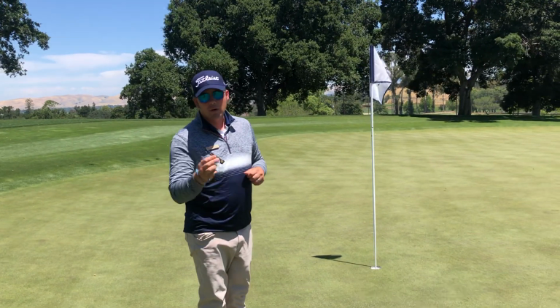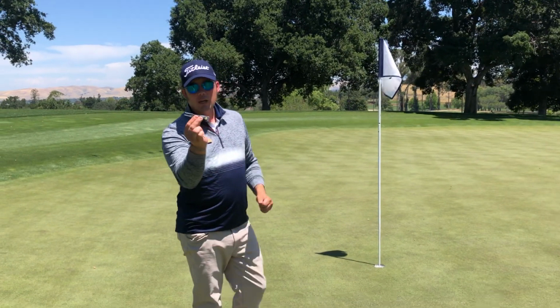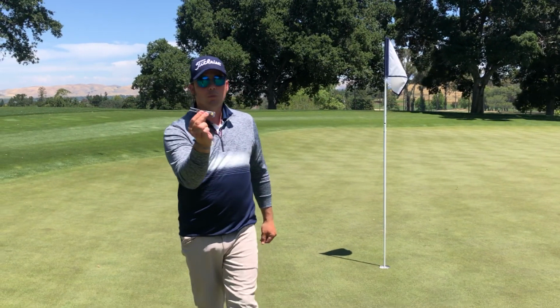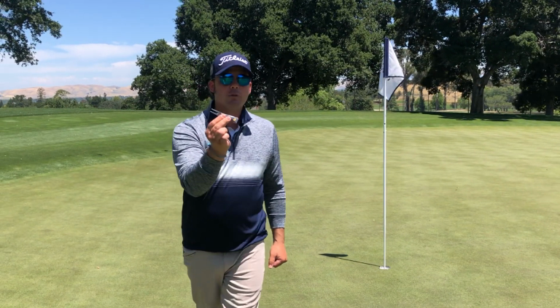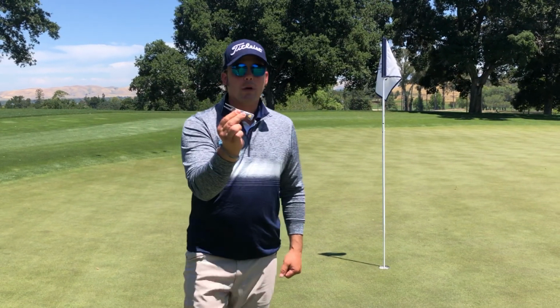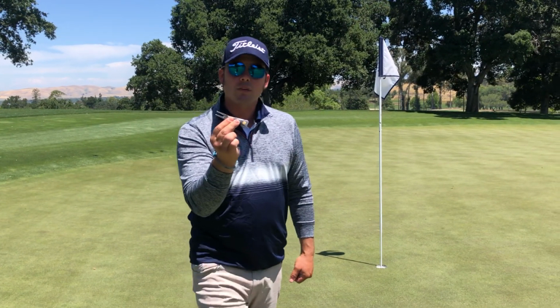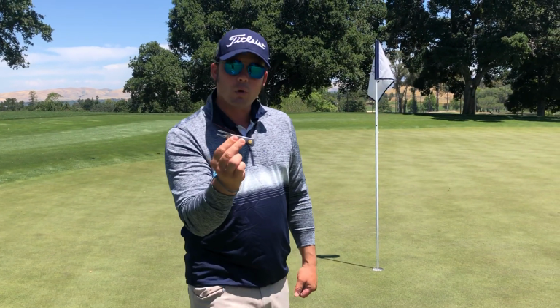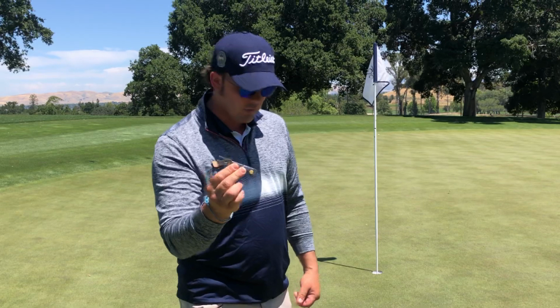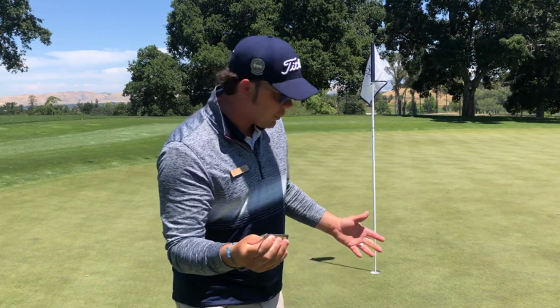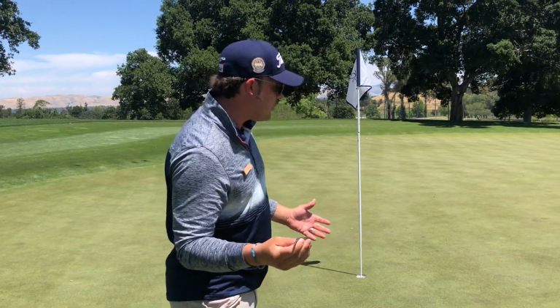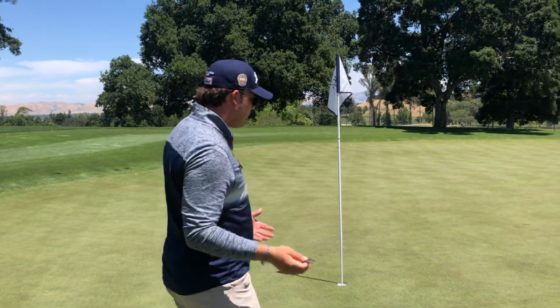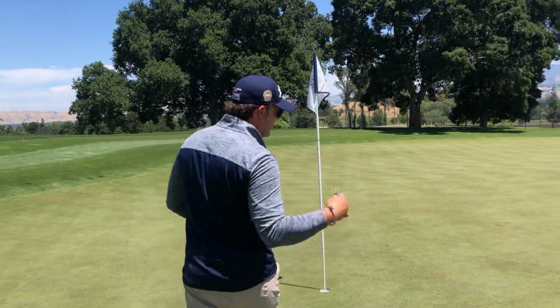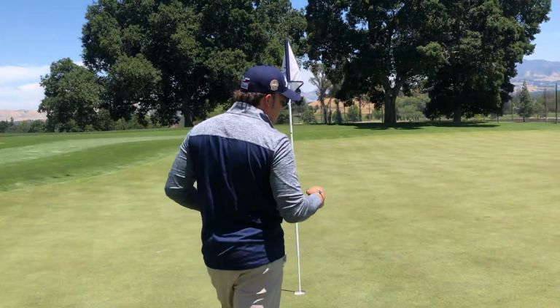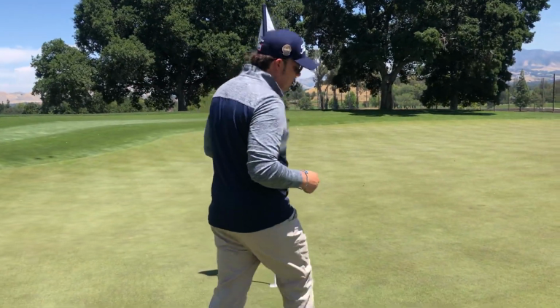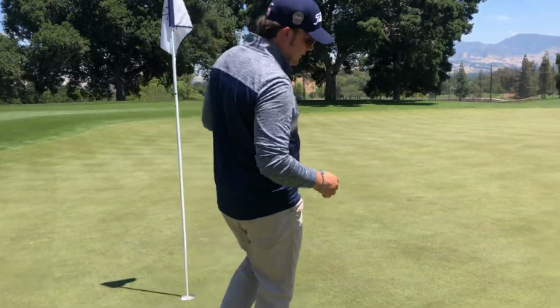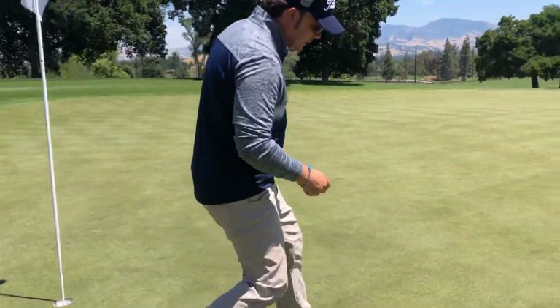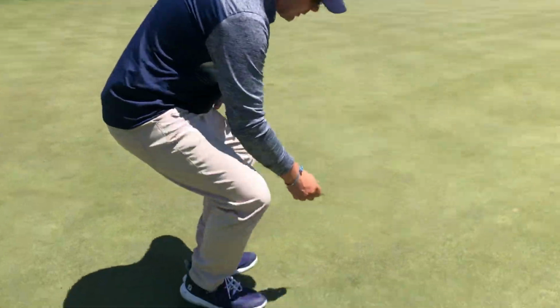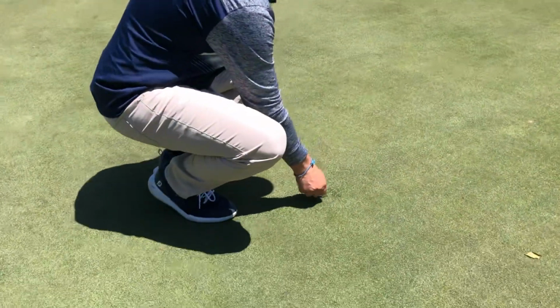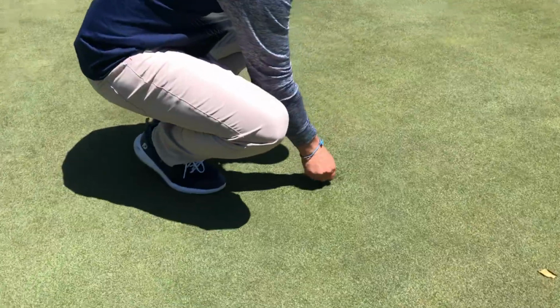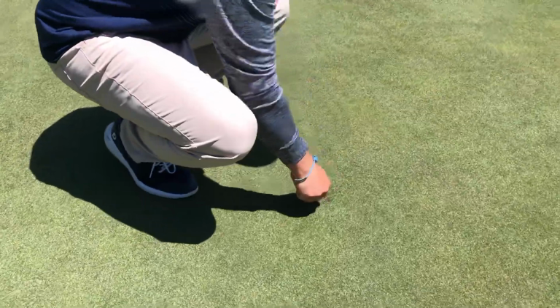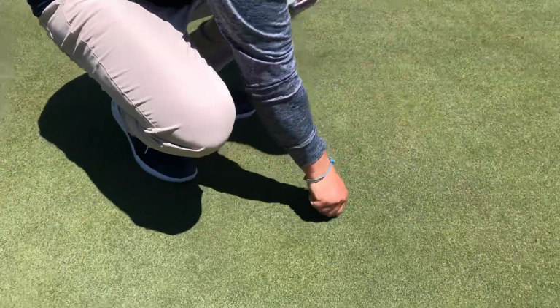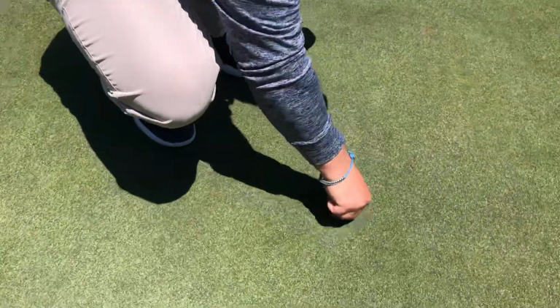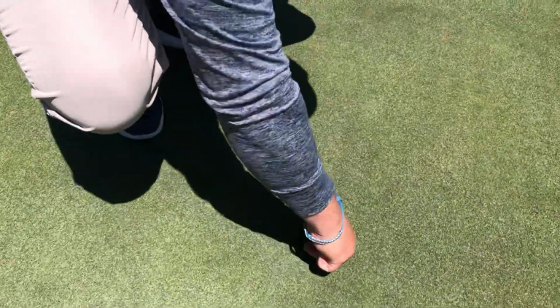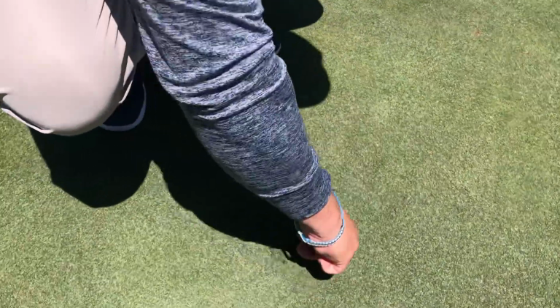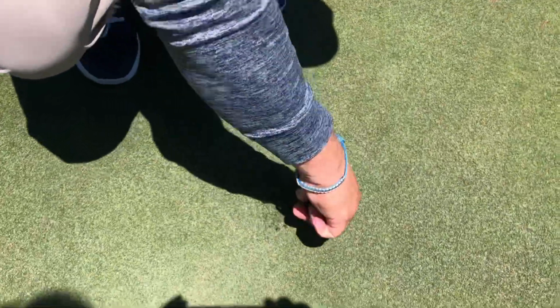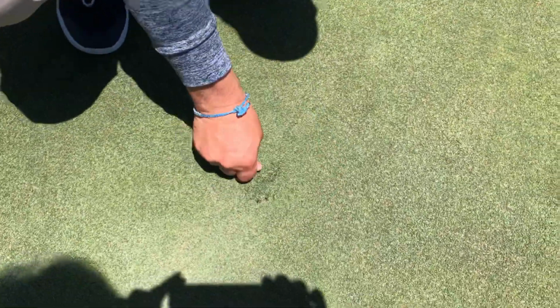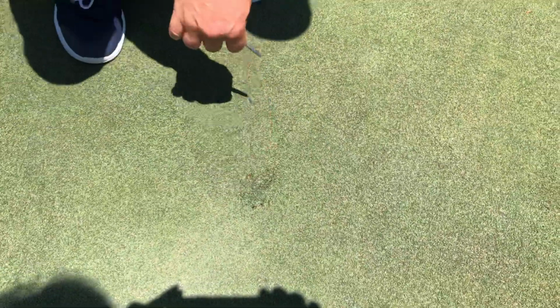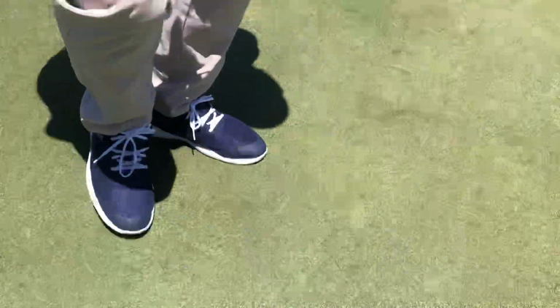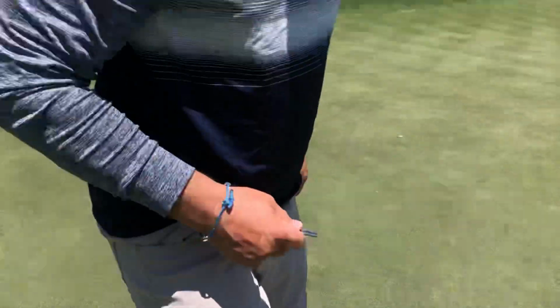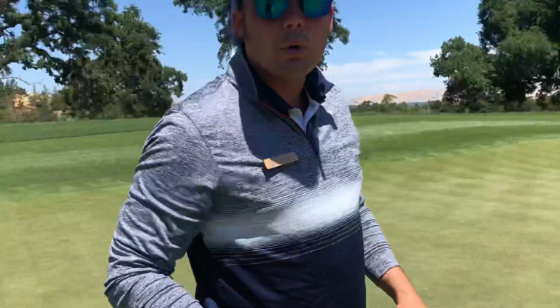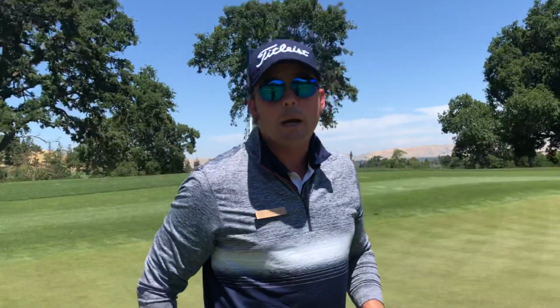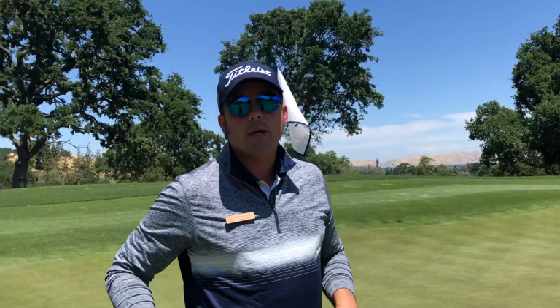I use a two-pronged pitch mark repair tool because they're a little more aggressive. We're not going to hurt the turf — we just need to make sure we're doing a good job fixing them. When you get in there, make sure you do a big circle around the entire area where that pitch mark is. We want to make sure we do a really good job repairing it.